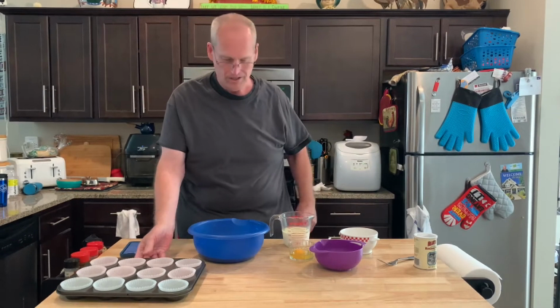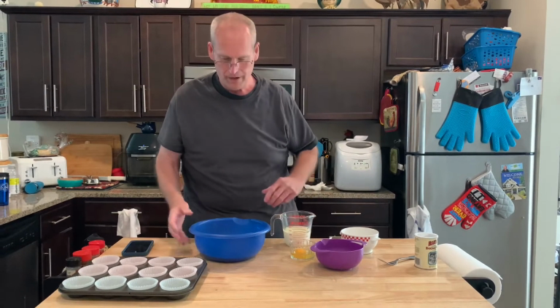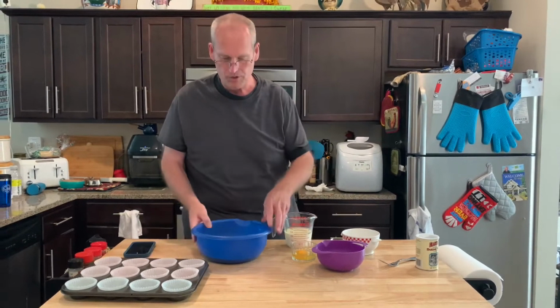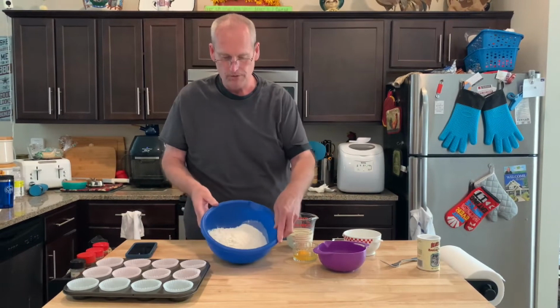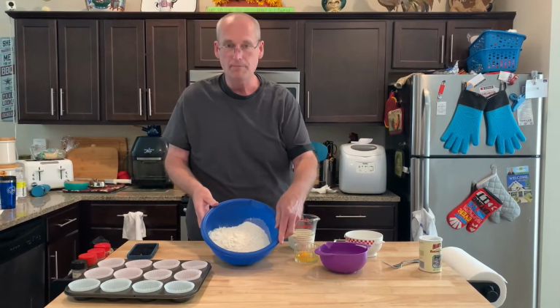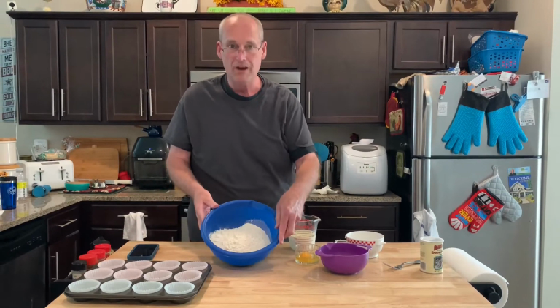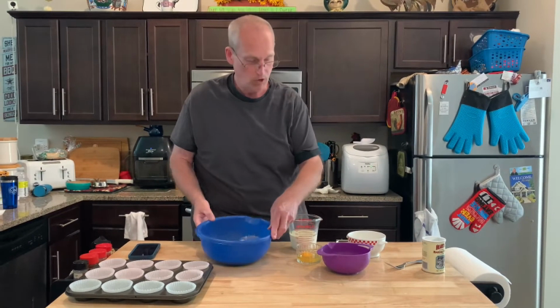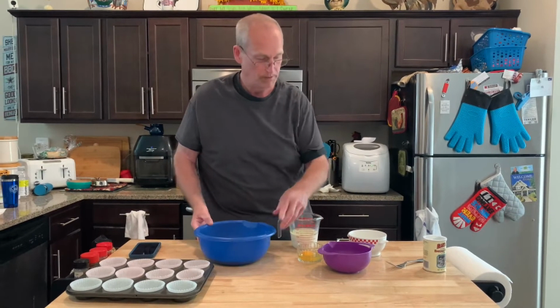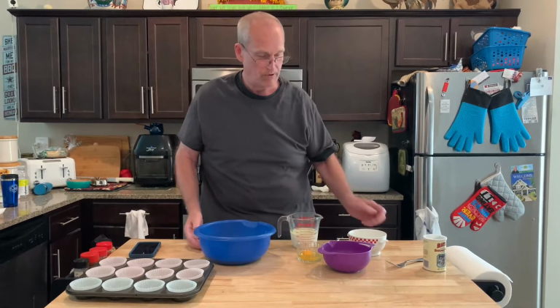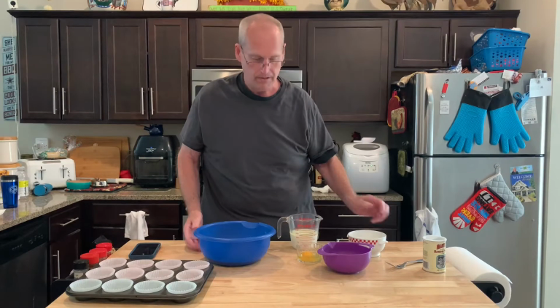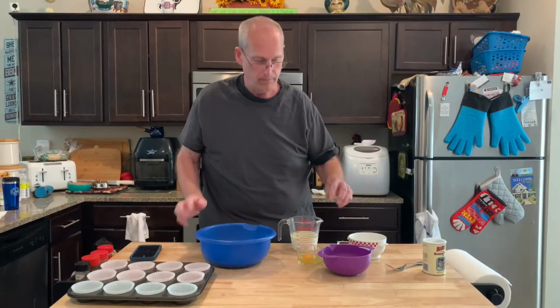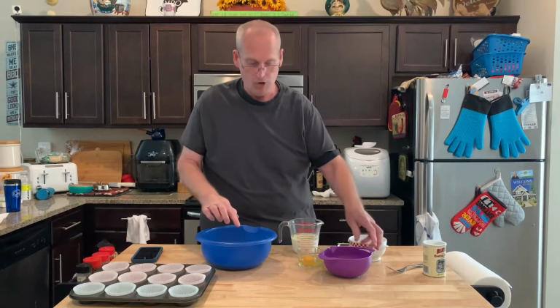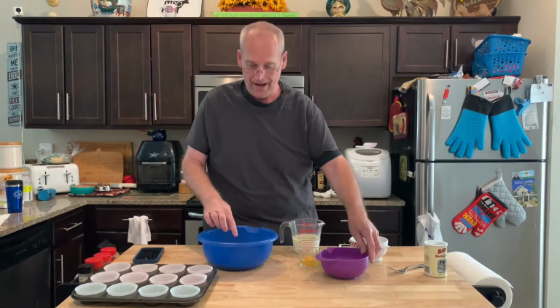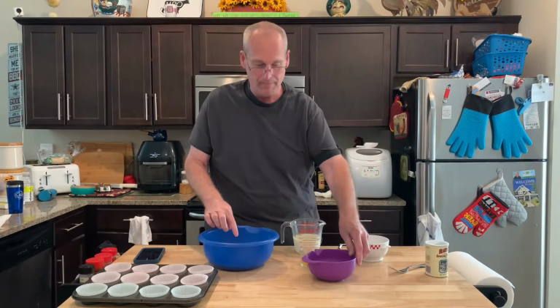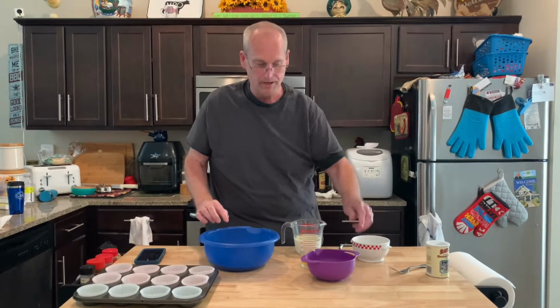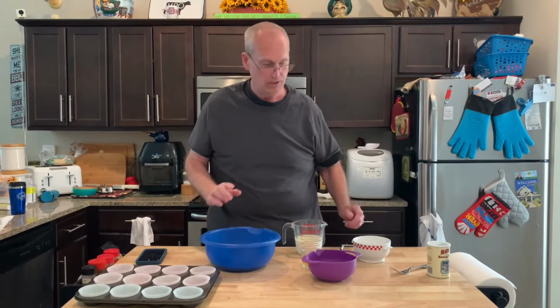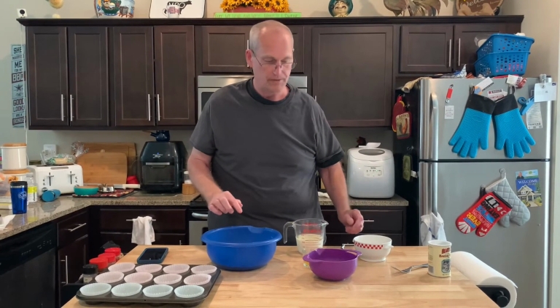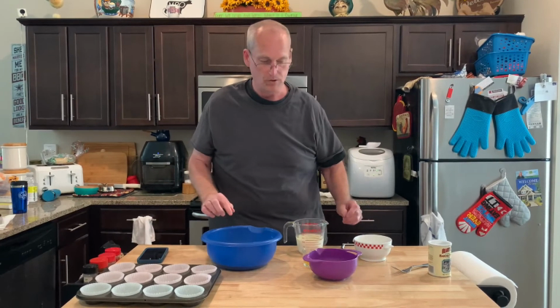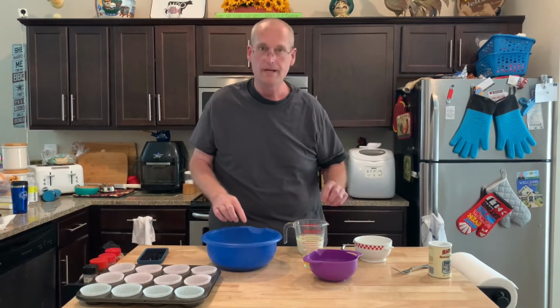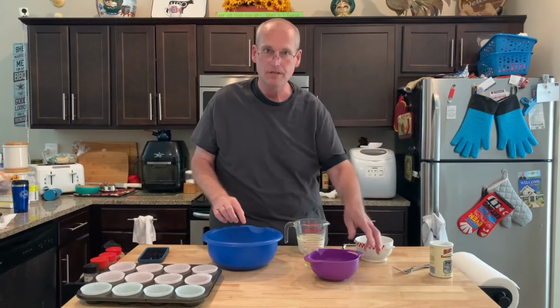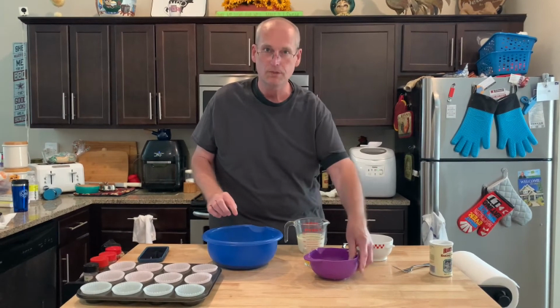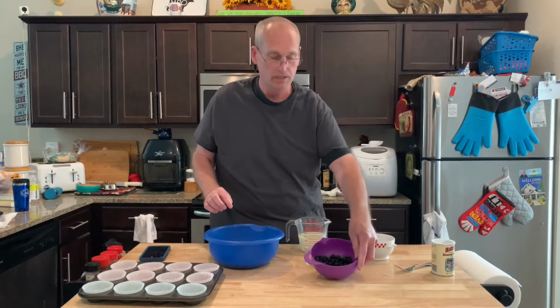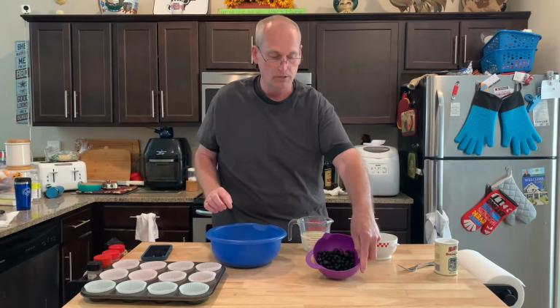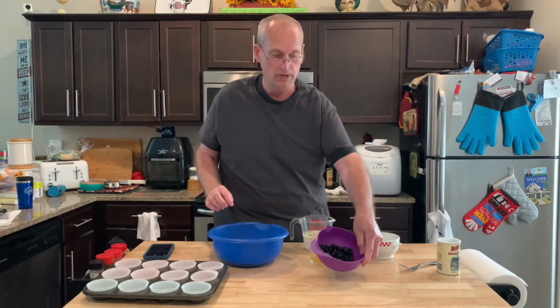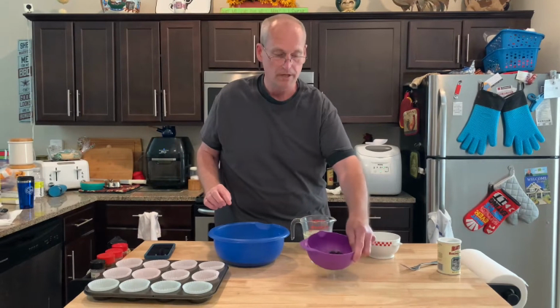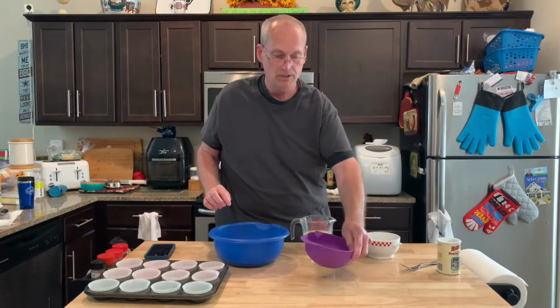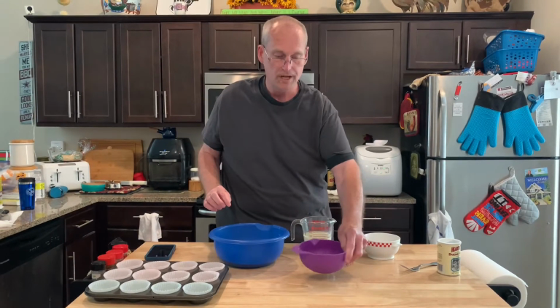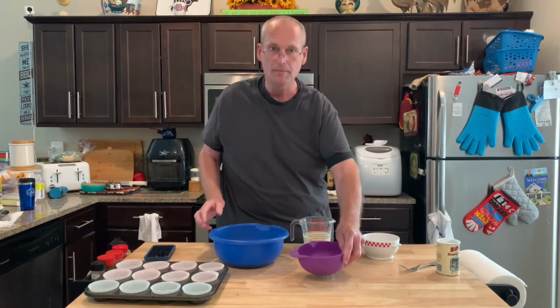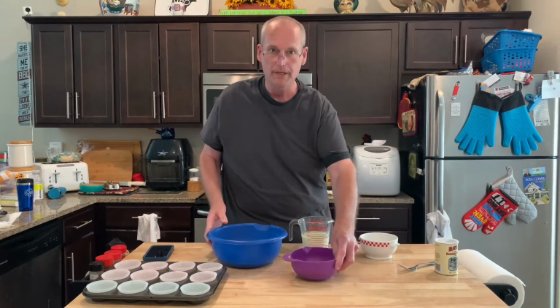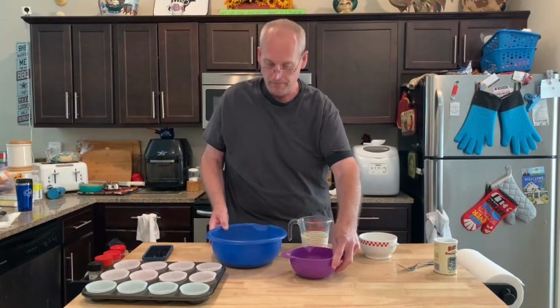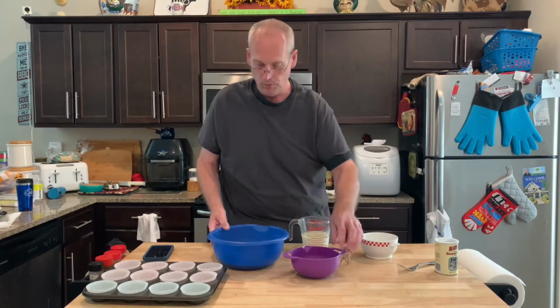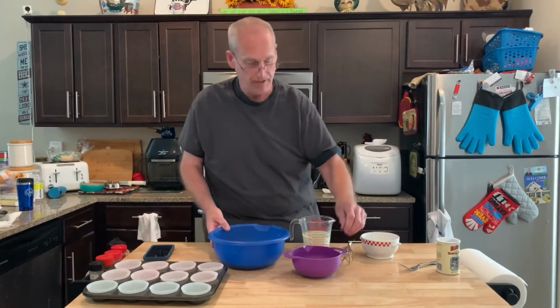I start out with two cups of all-purpose flour. Before I add my mix there, Mrs. Cheap said you've got to dust the blueberries, because we're going to do blueberries — just dust them a little bit with some flour.